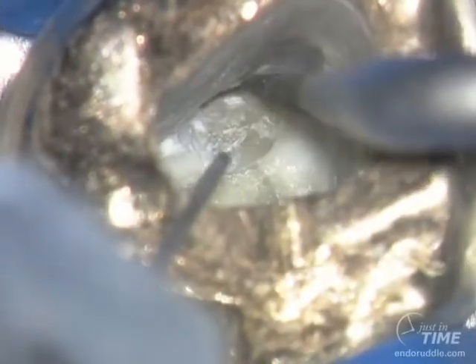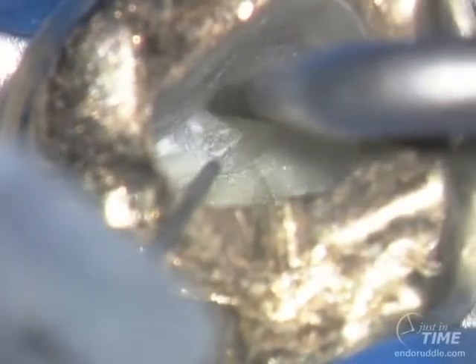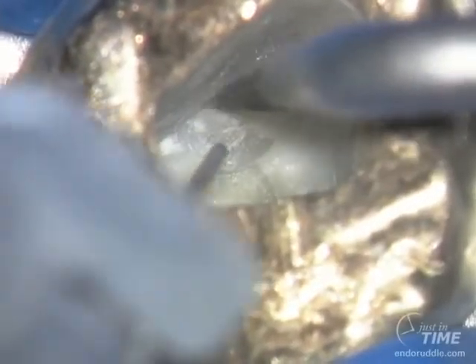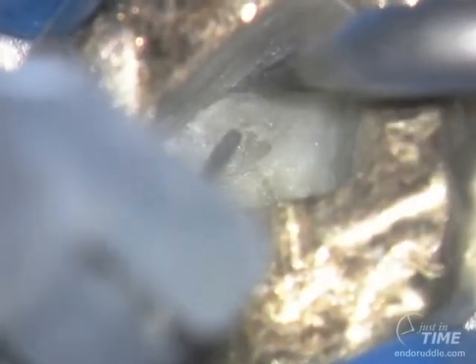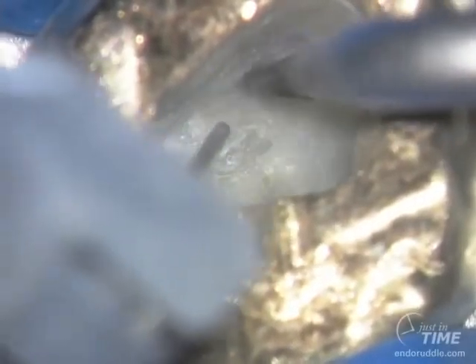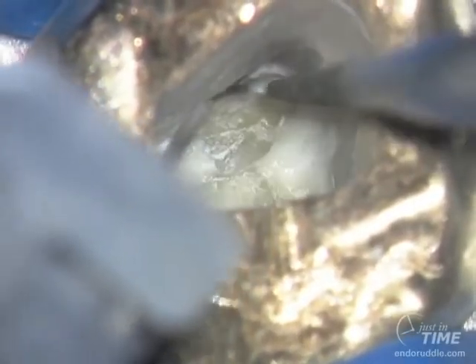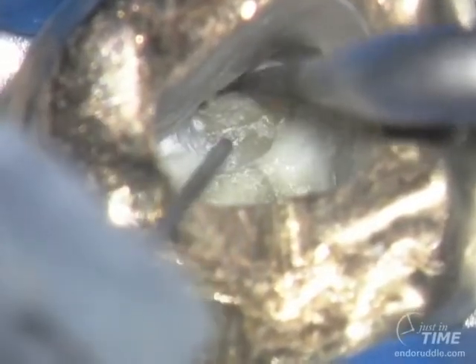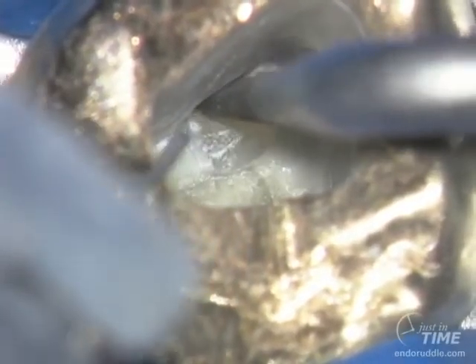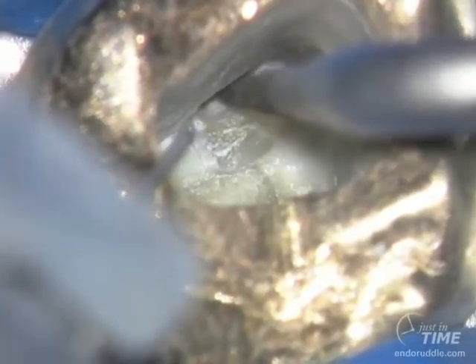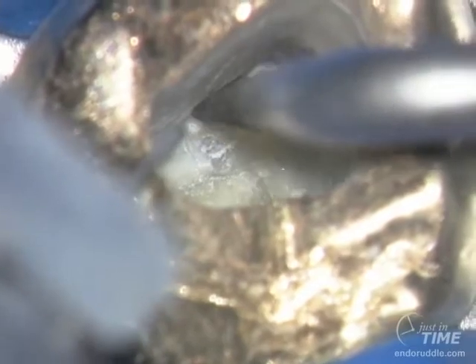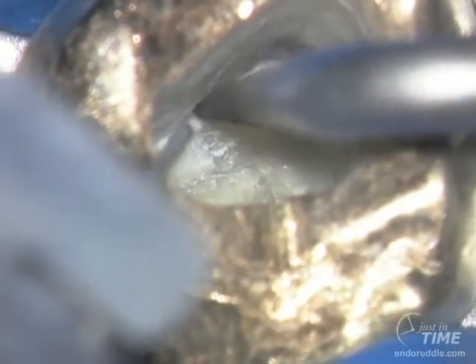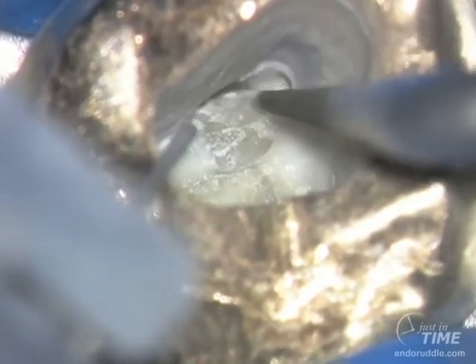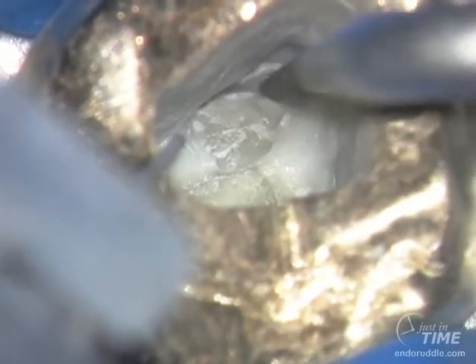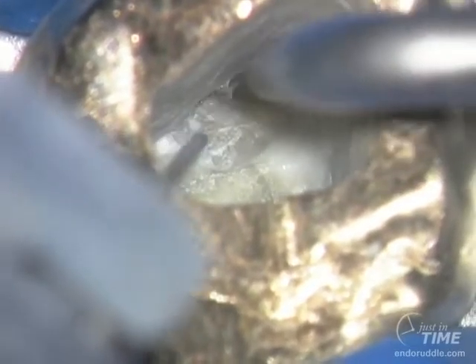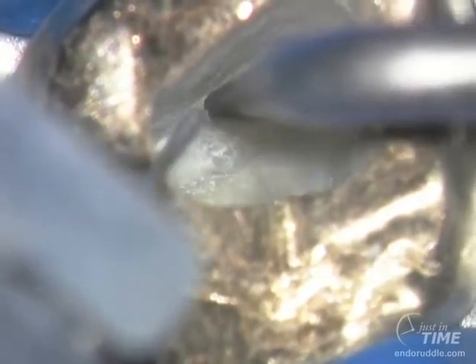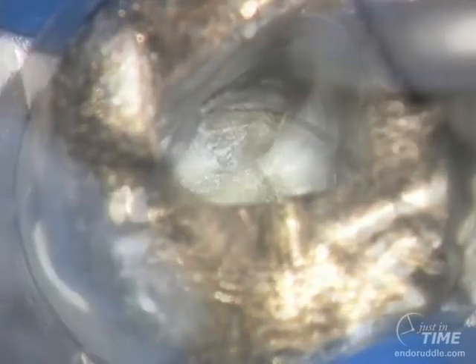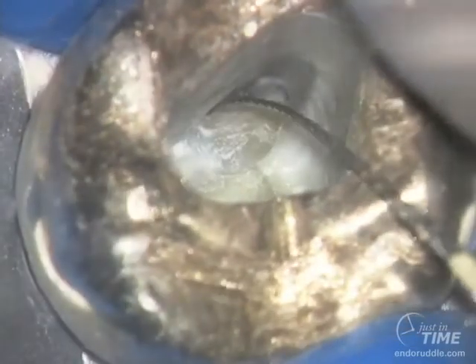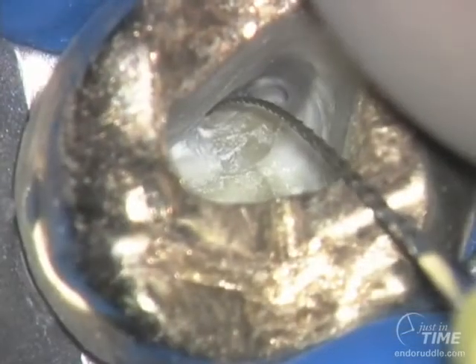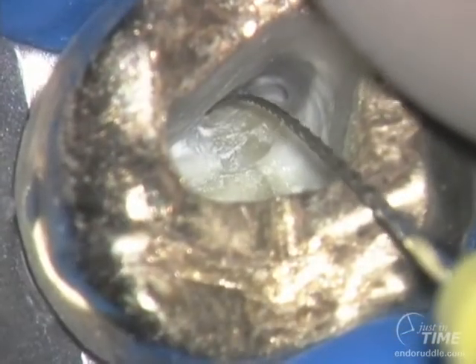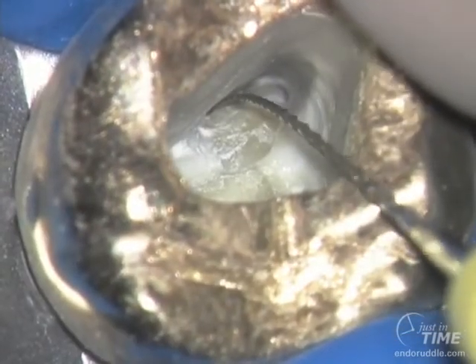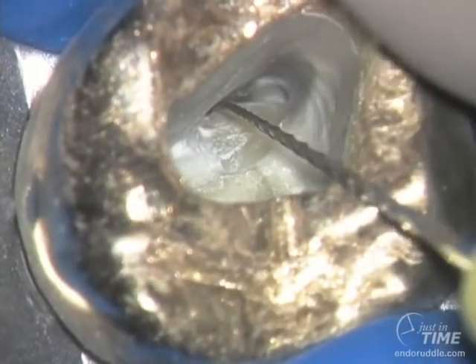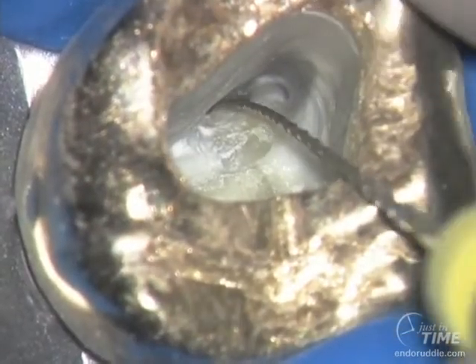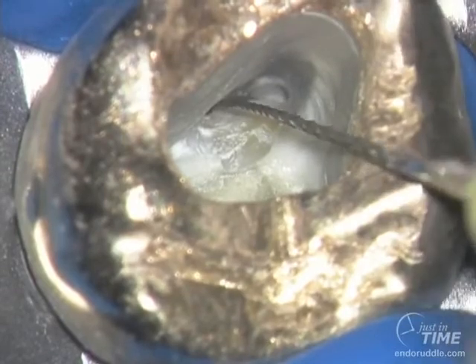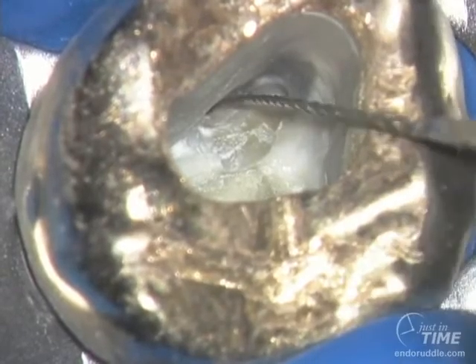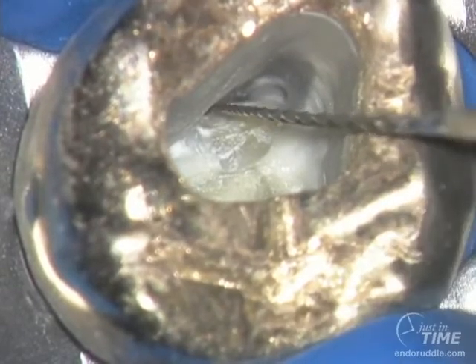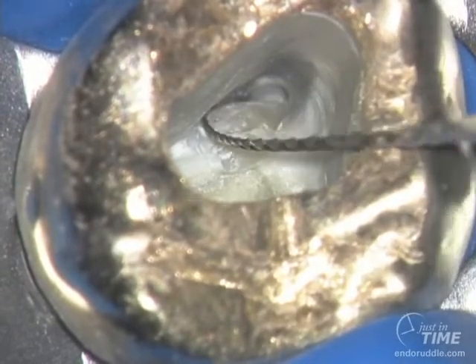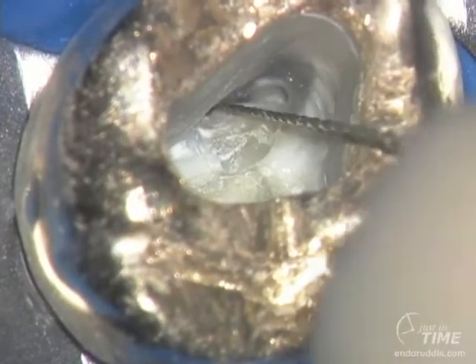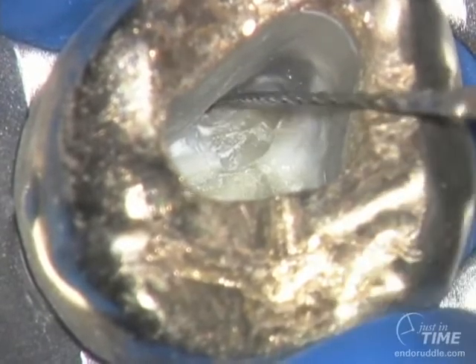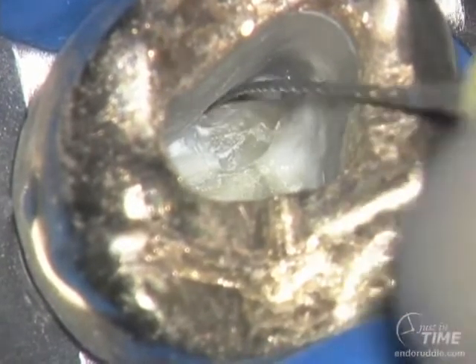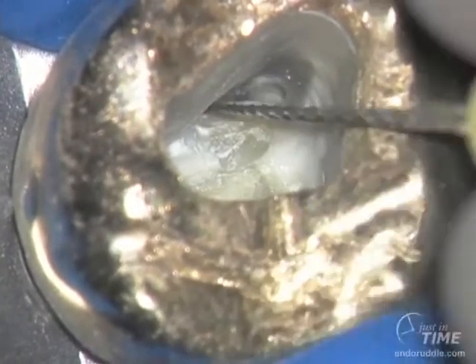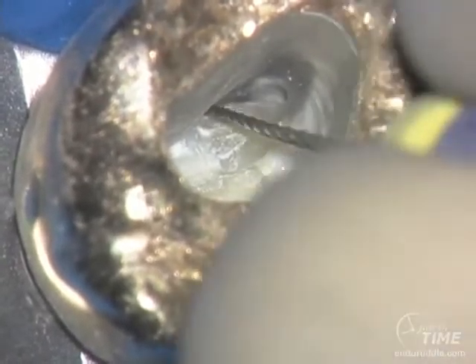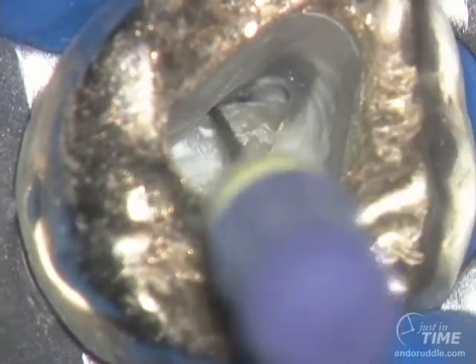By removing some of the restrictive dentin with ultrasonics, you can notice there's more room to accommodate the TIN file. Notice the TIN file is still very tight, as you can observe handle flutter.